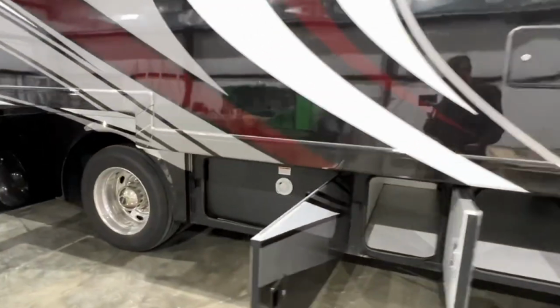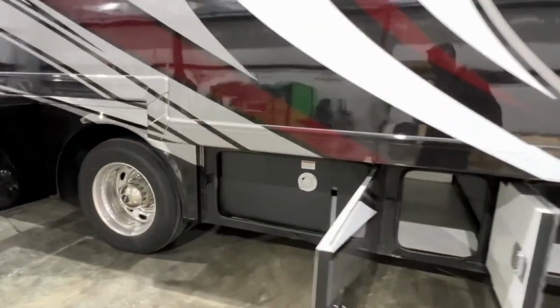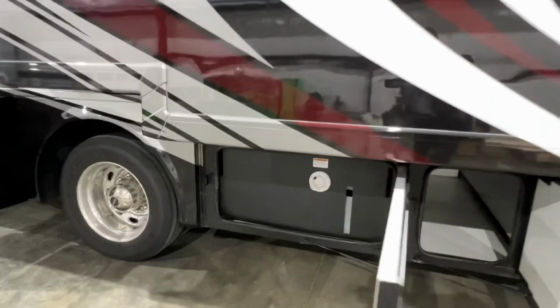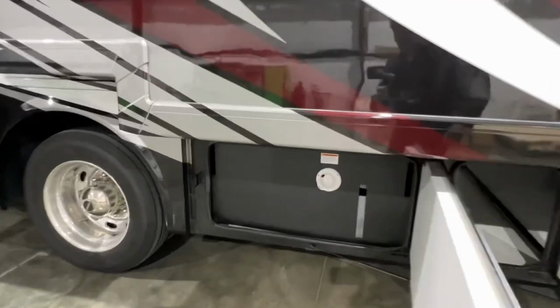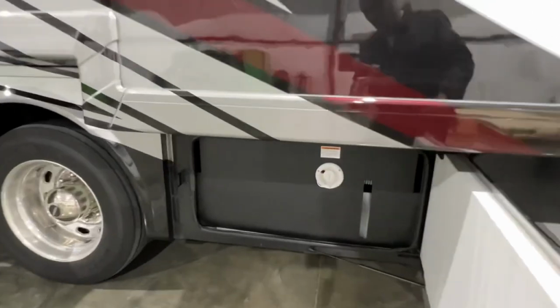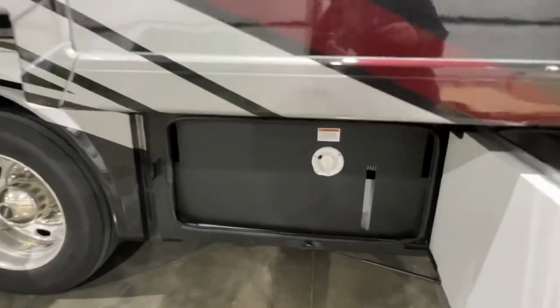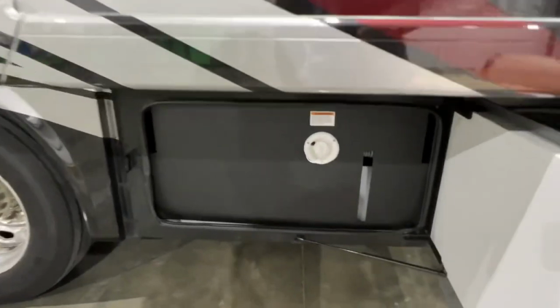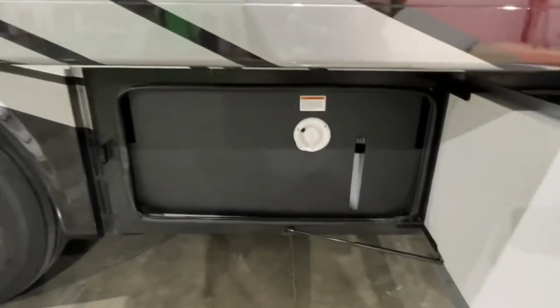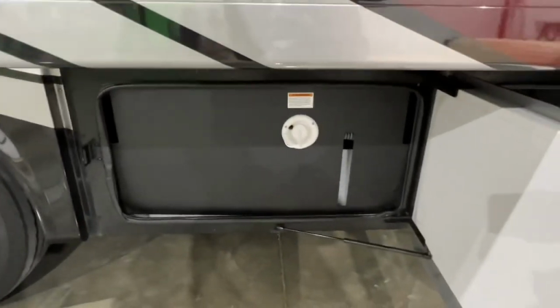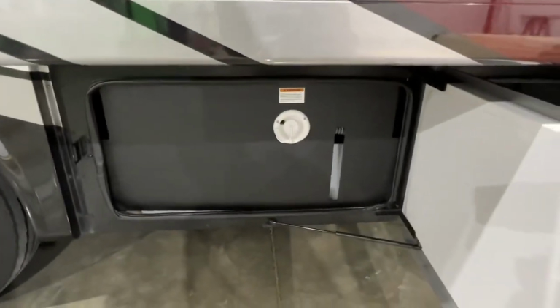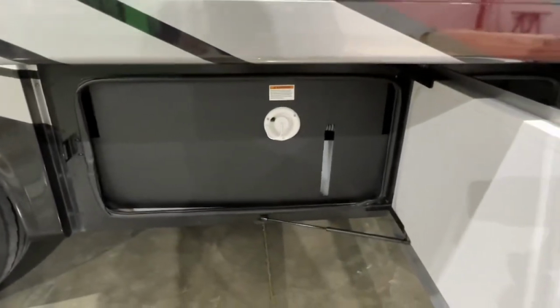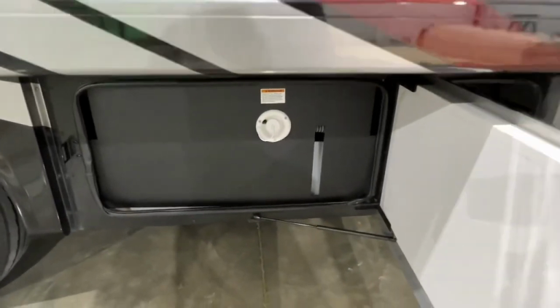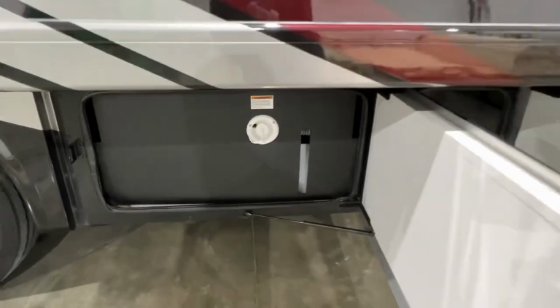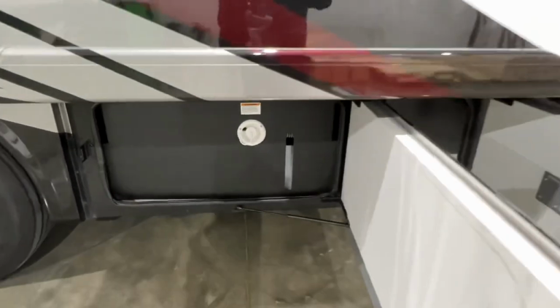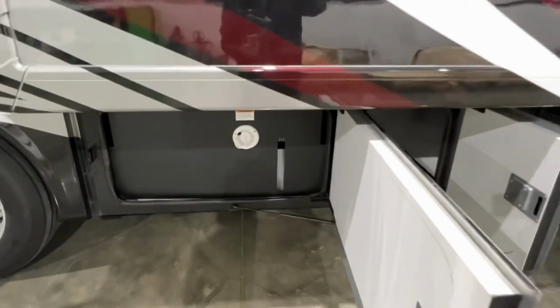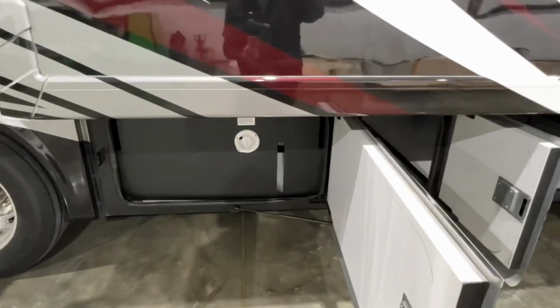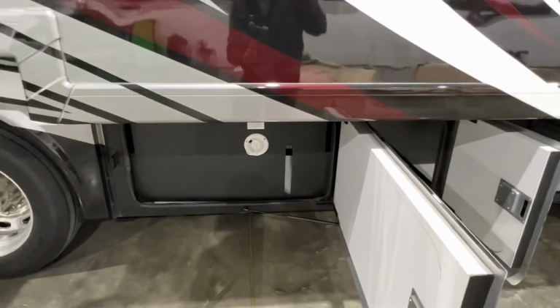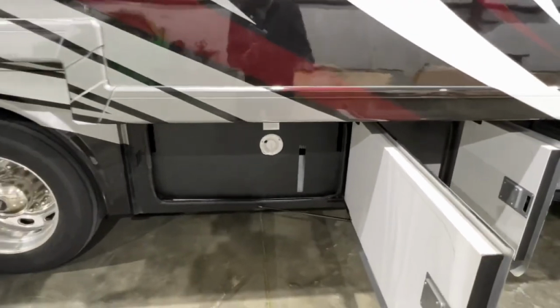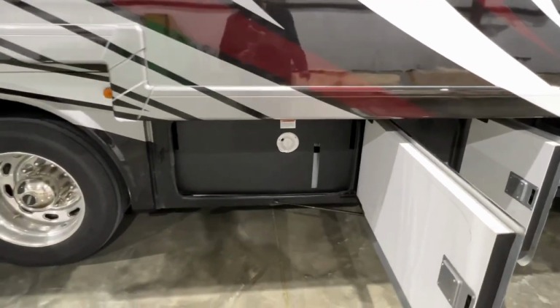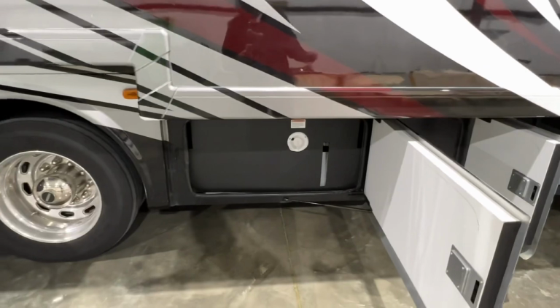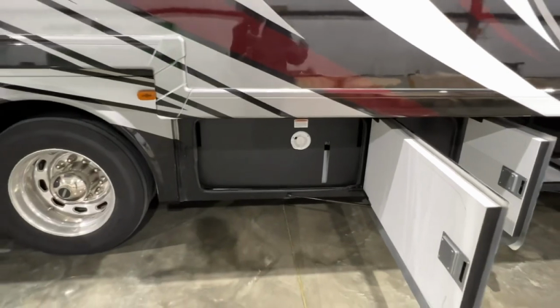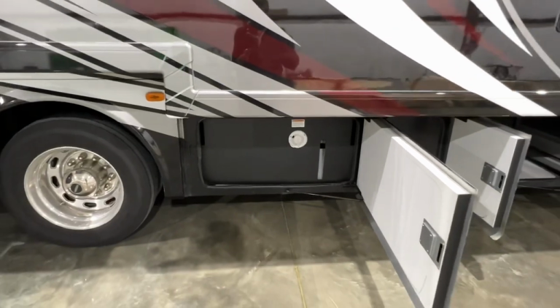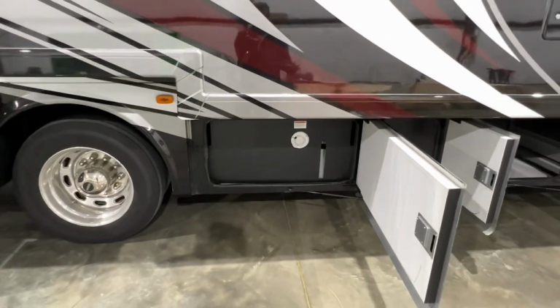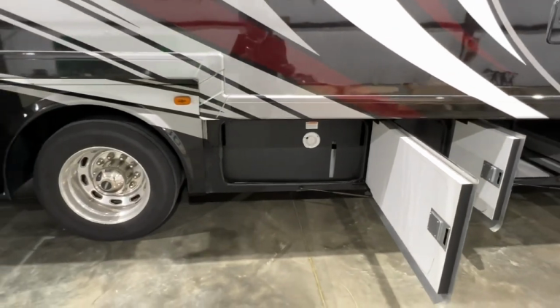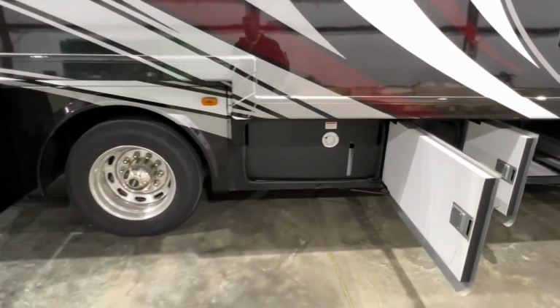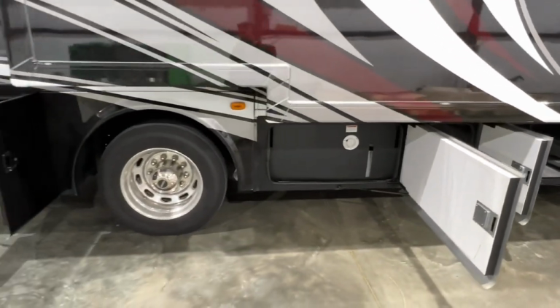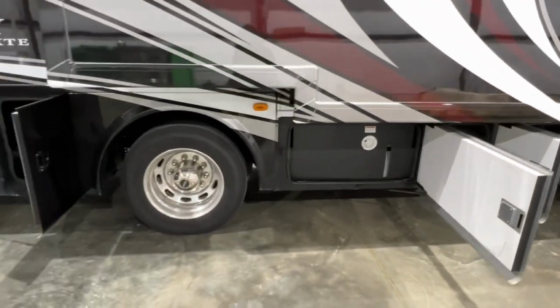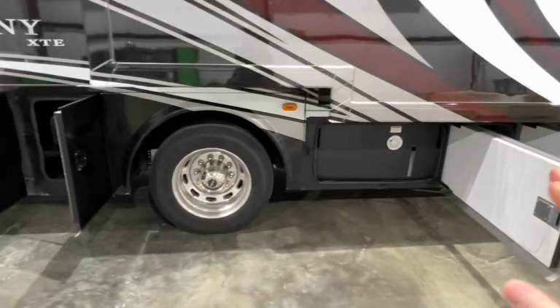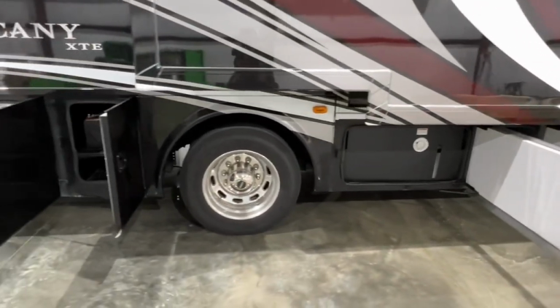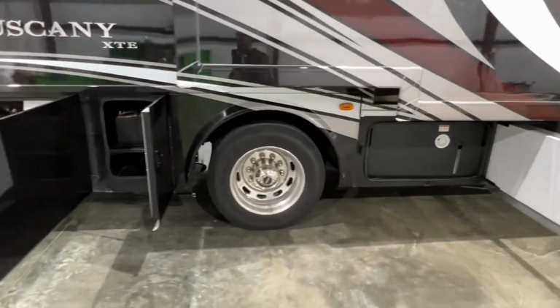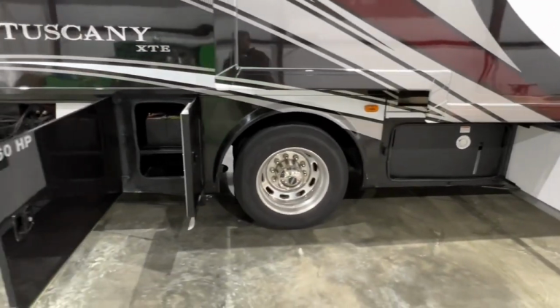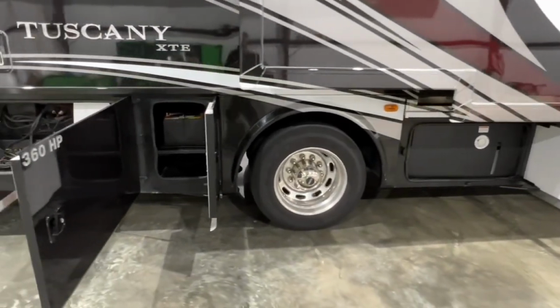There's your water tank. You can fill it up here or through the water hose. It's a 91-gallon fresh water tank. You've got 51 gallons of gray and 51 gallons of black.